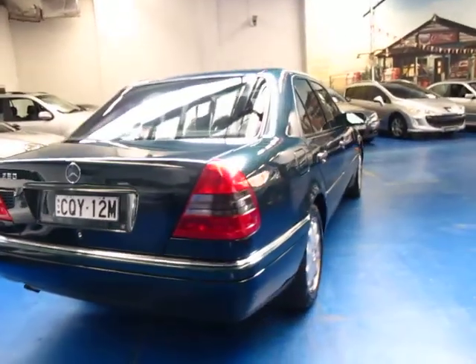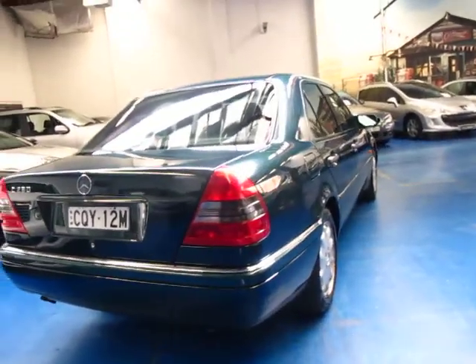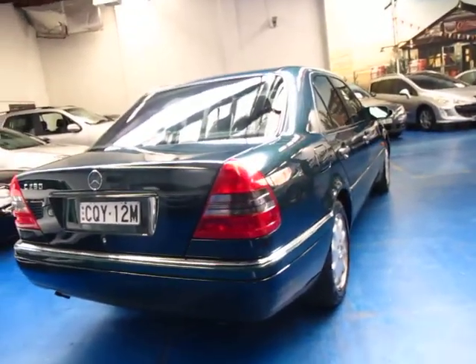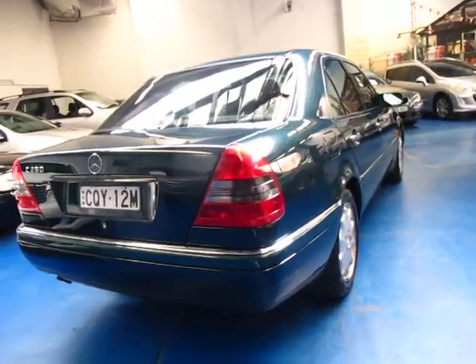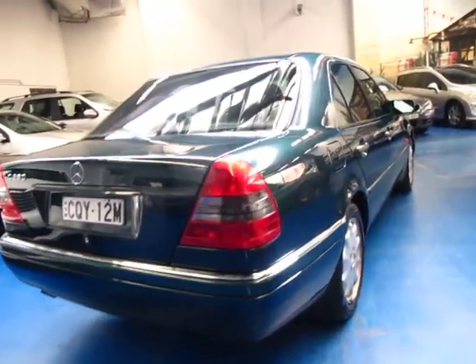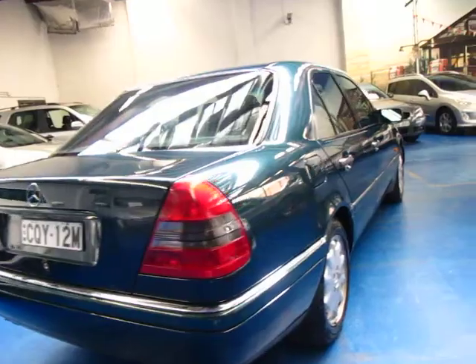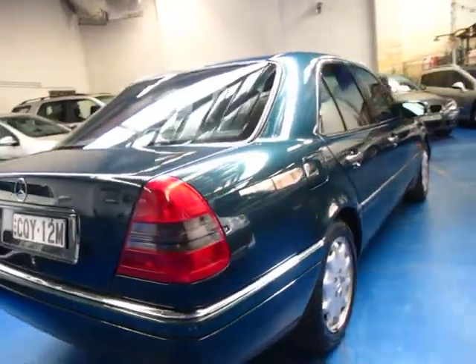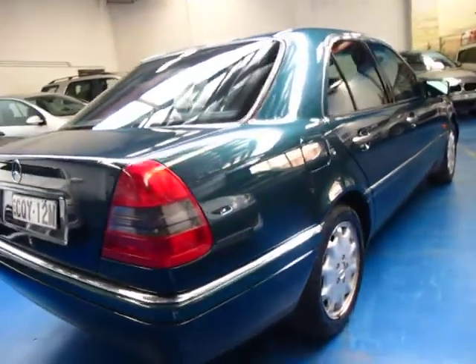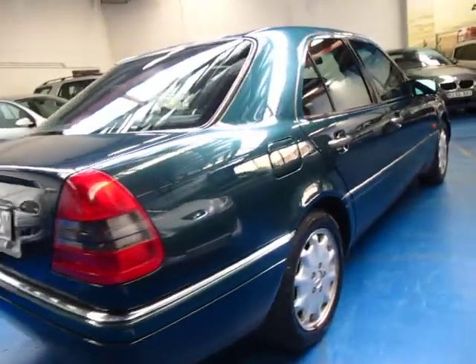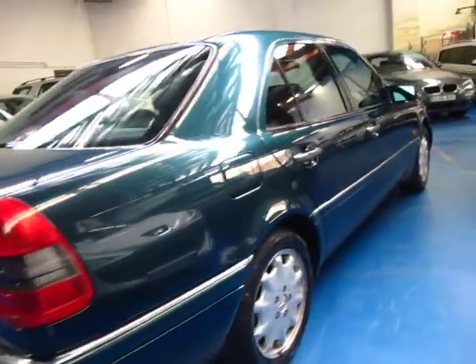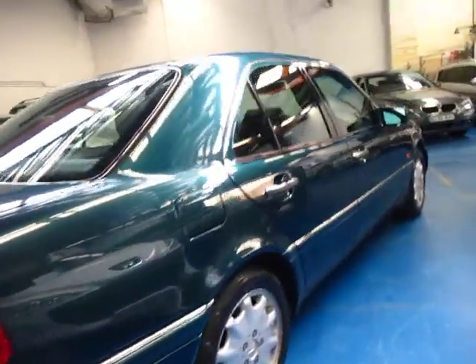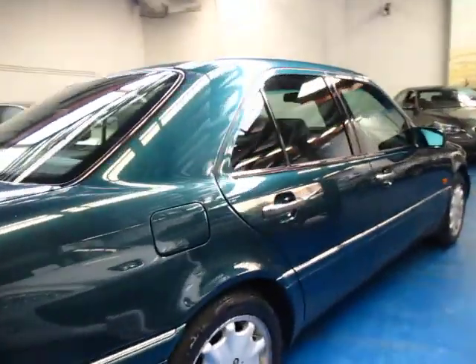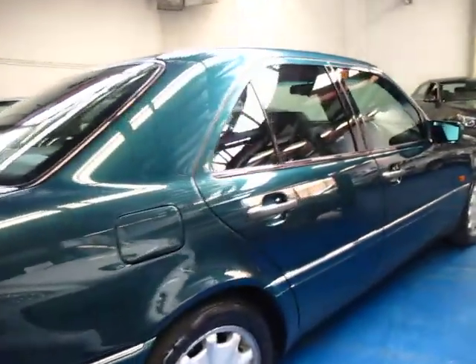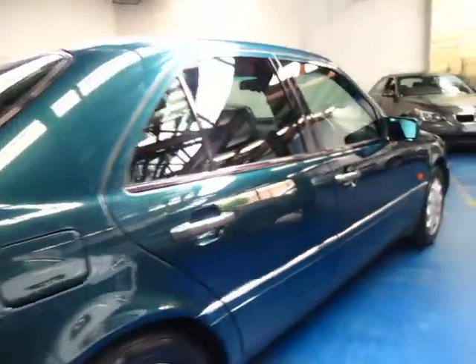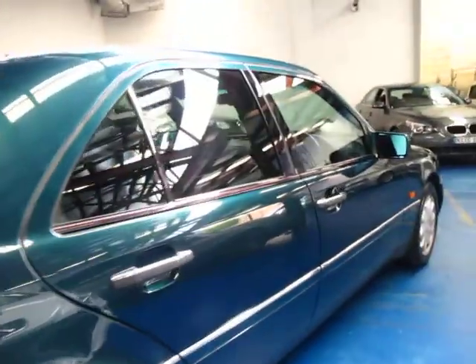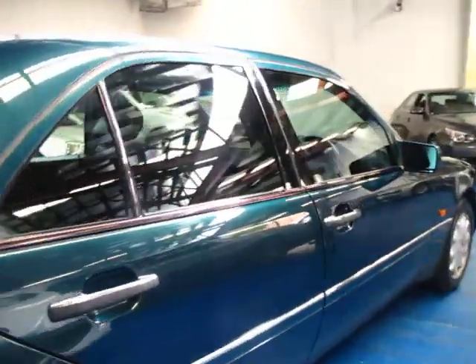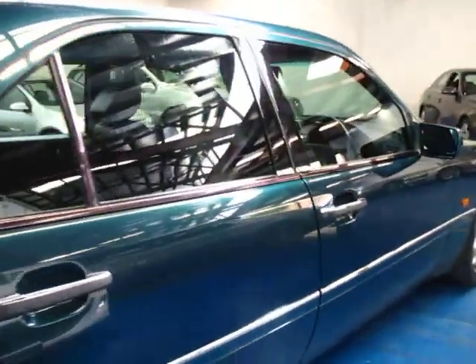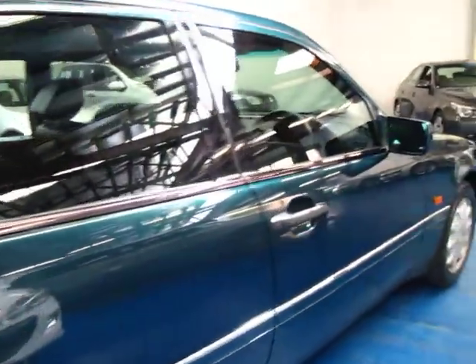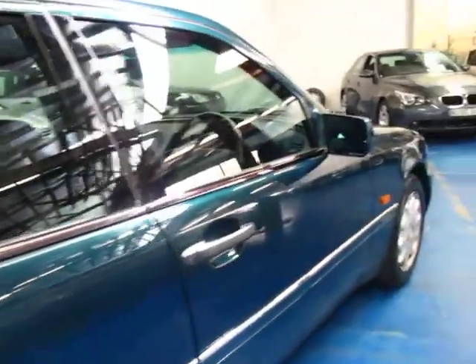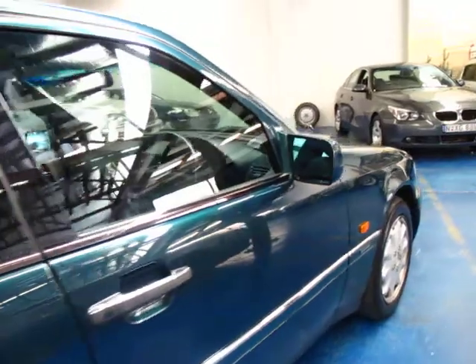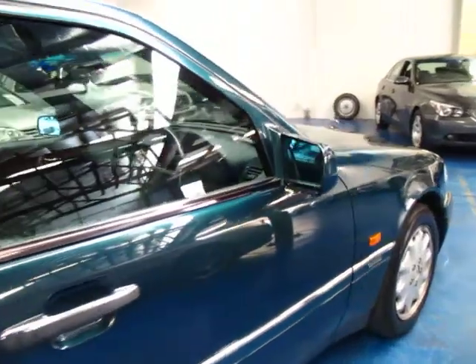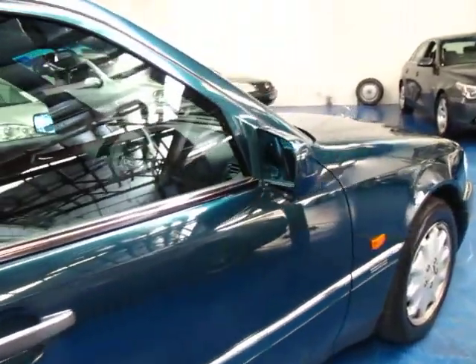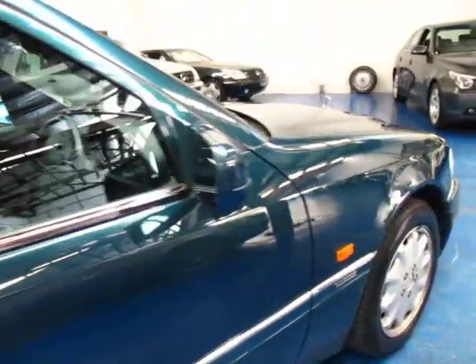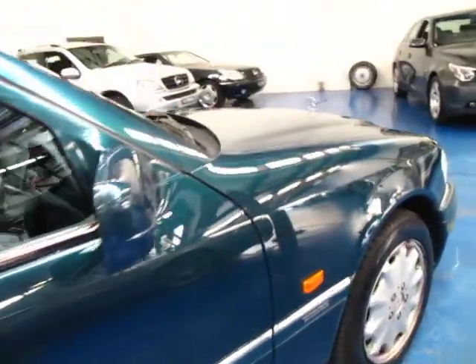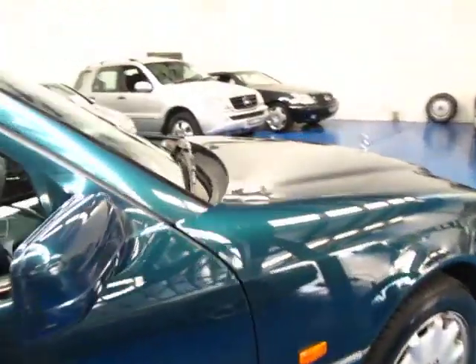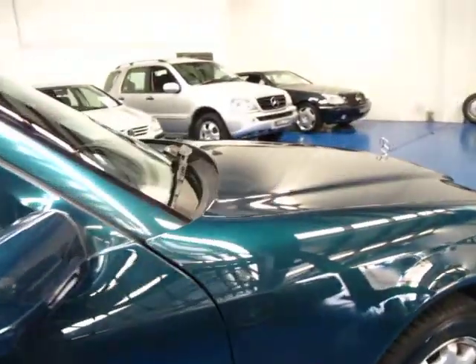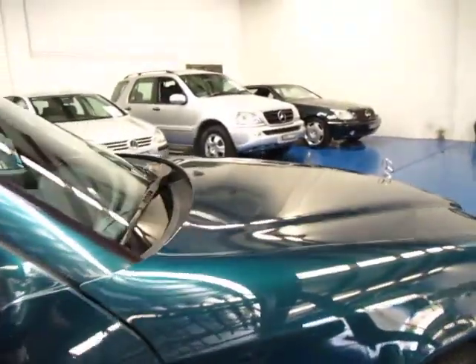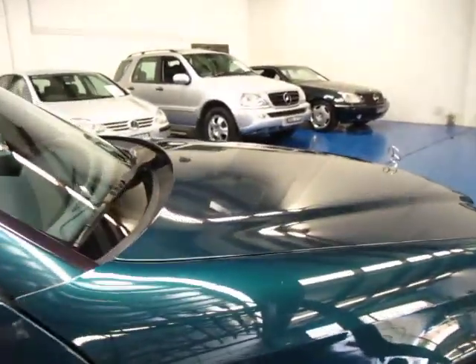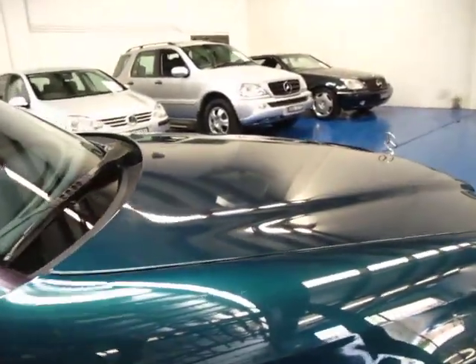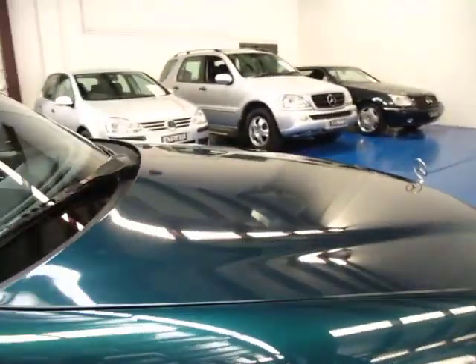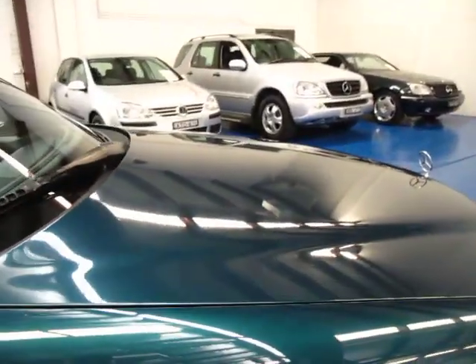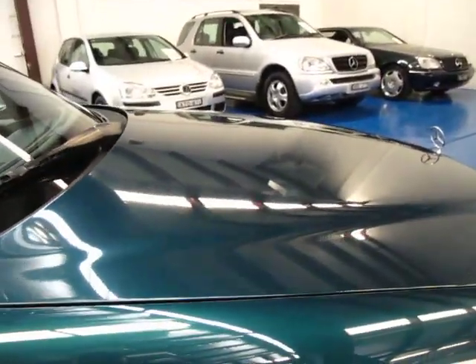Look down the side of it — the thing is absolutely gun barrel straight. So come and see us at 101 to 103 Illawarra Road in Marrickville. My name is Richard, or you can see Phil, and we'd love to show you this beautiful little car. Thanks for watching.